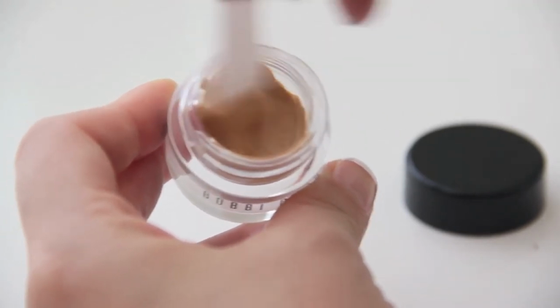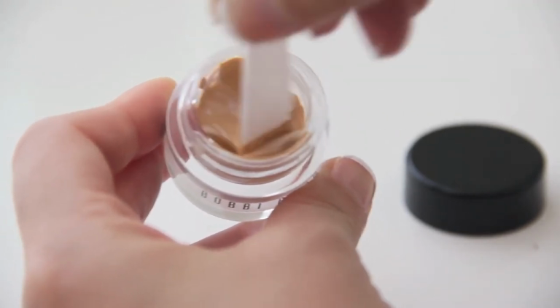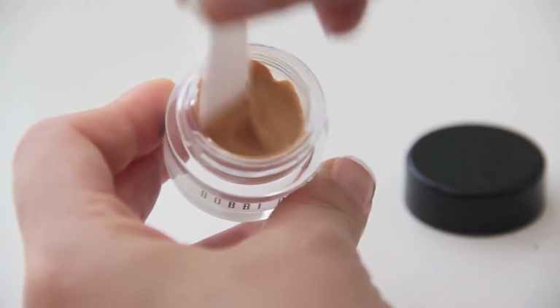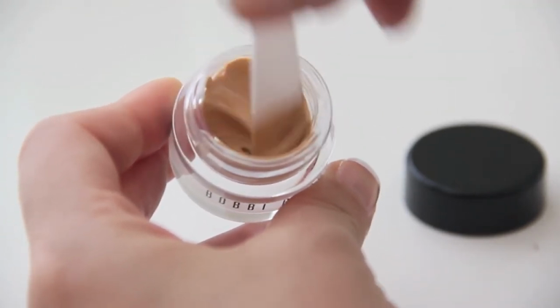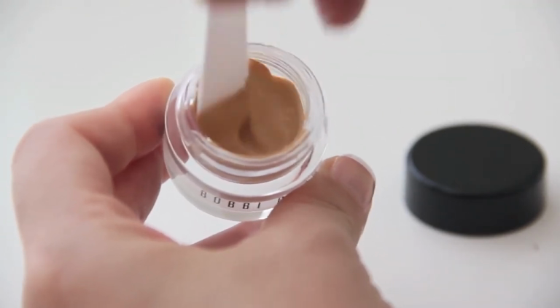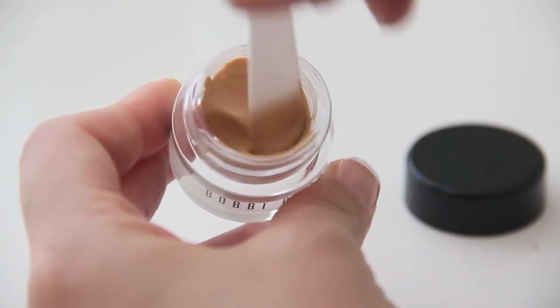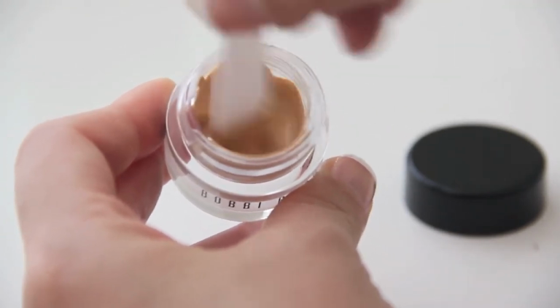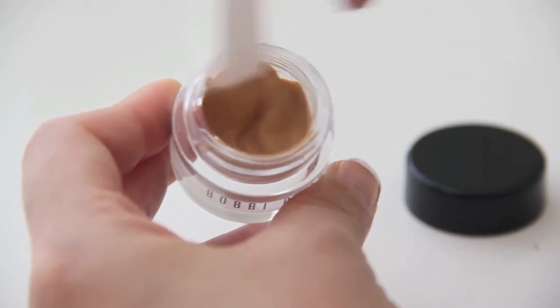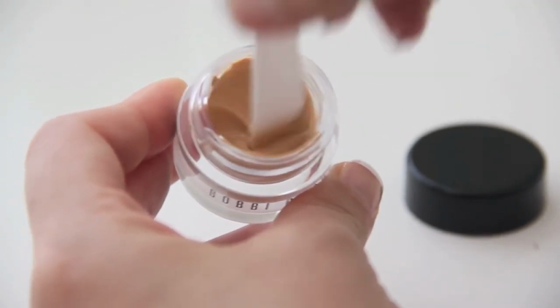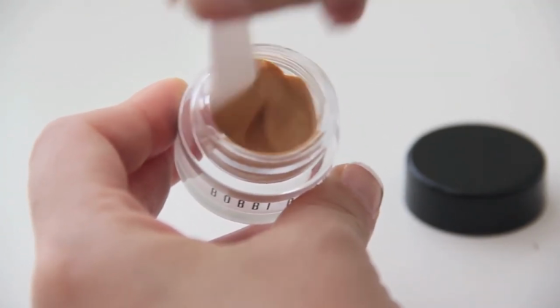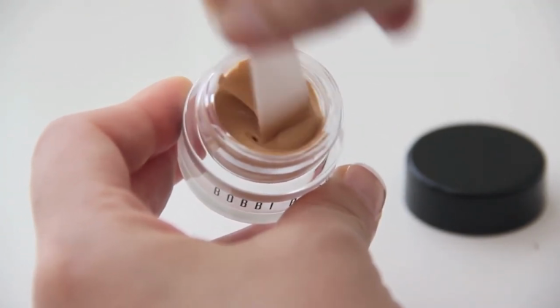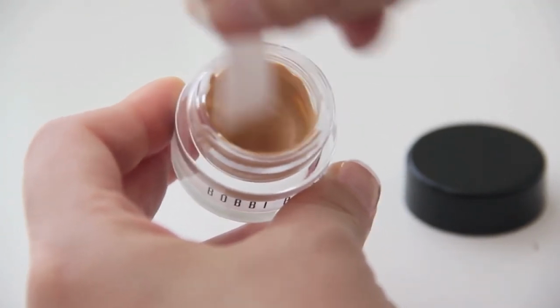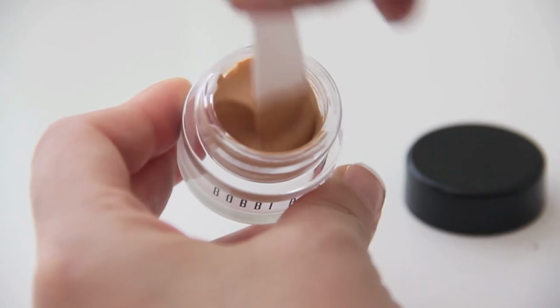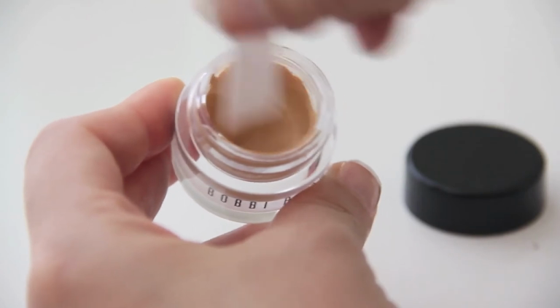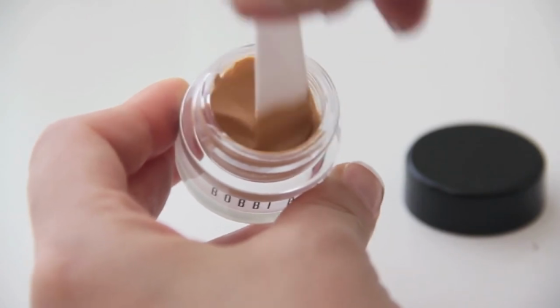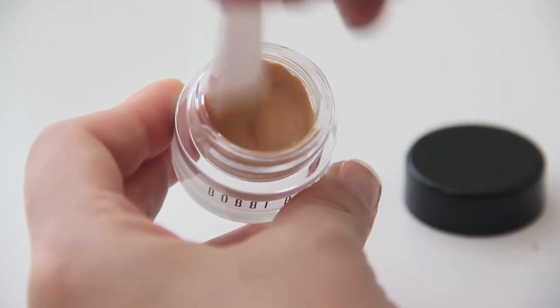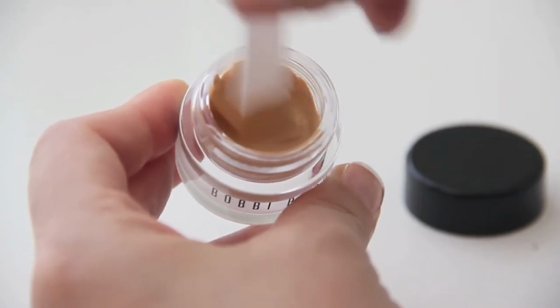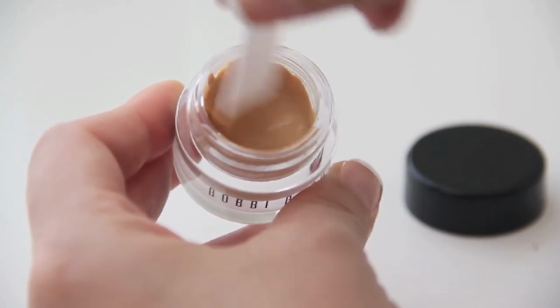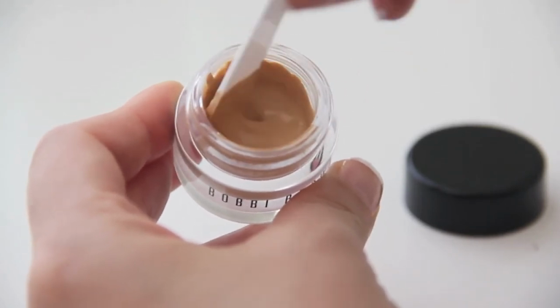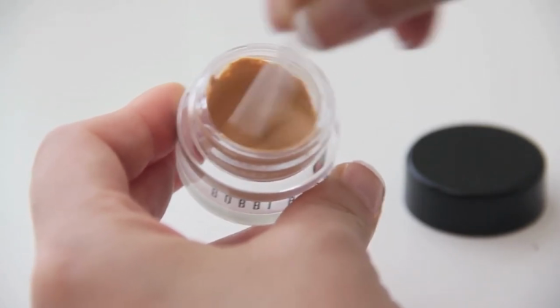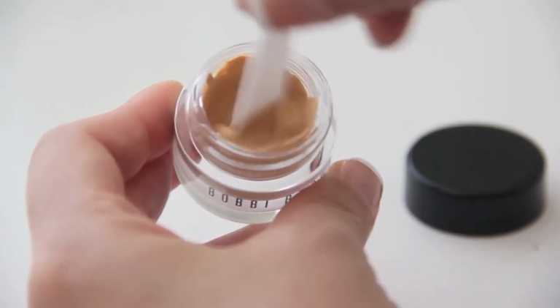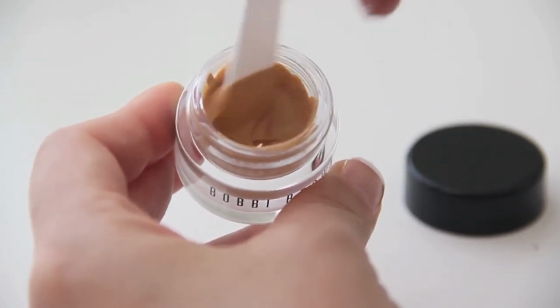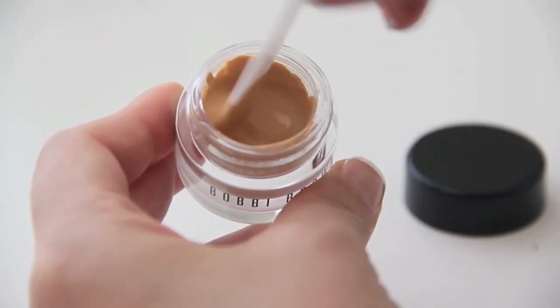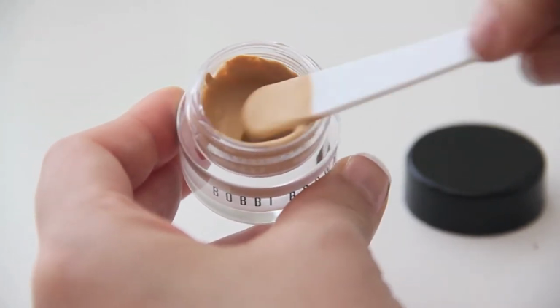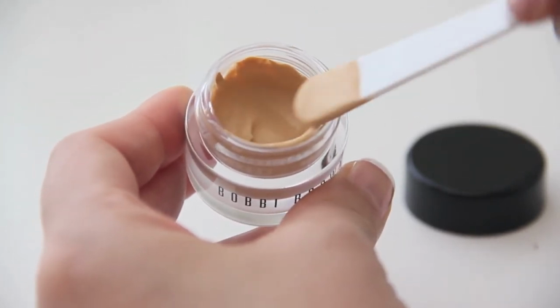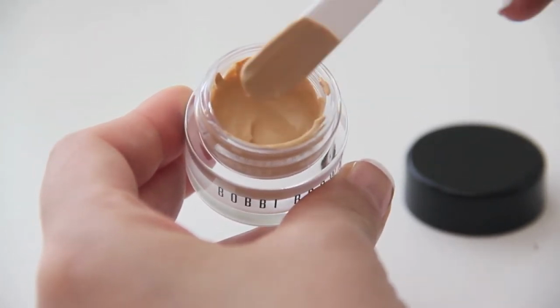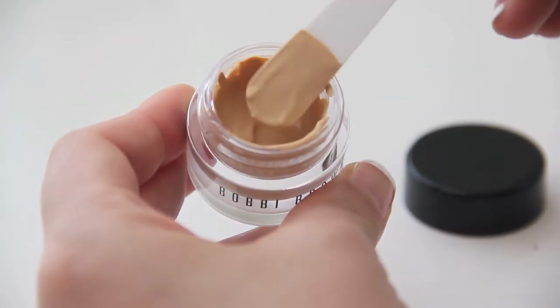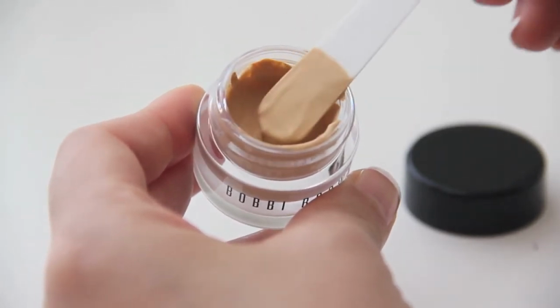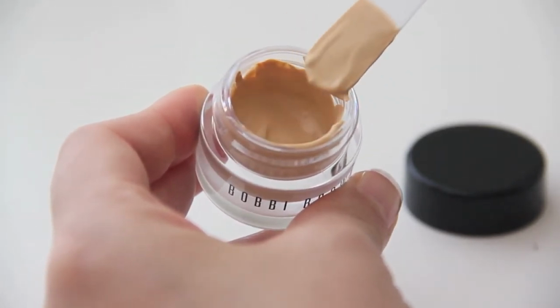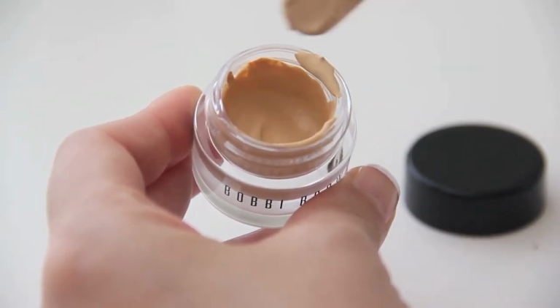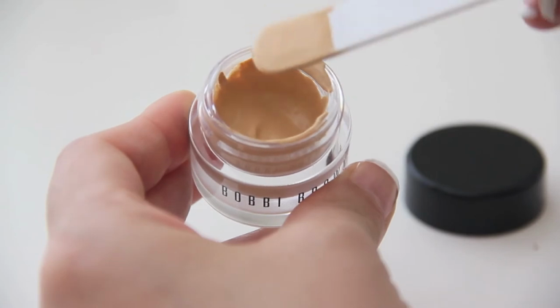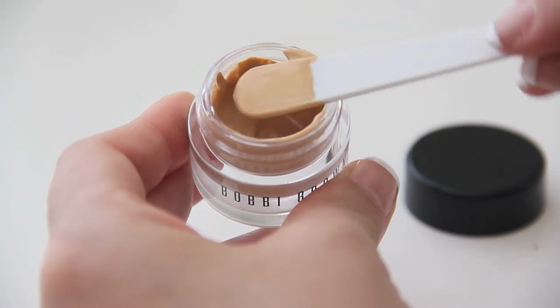That's how easy and fast it is to create your very own tinted moisturizer. This amount is good enough to cover one to two weeks of use.